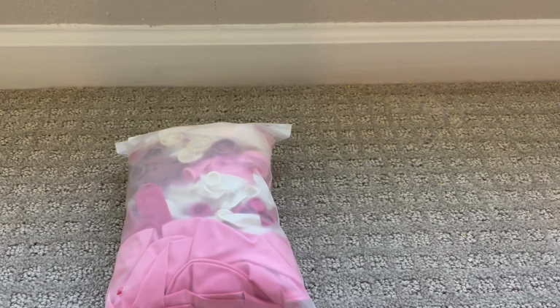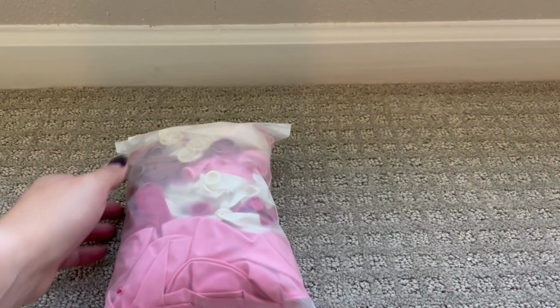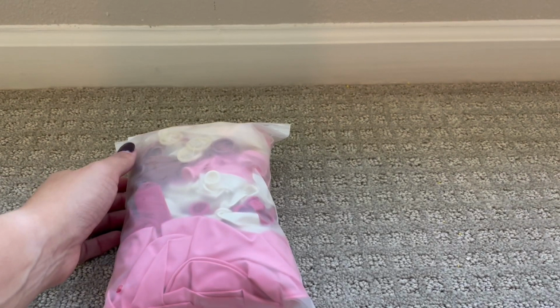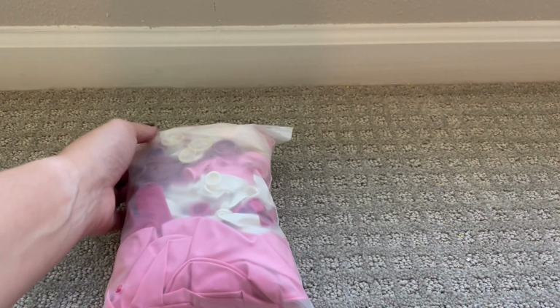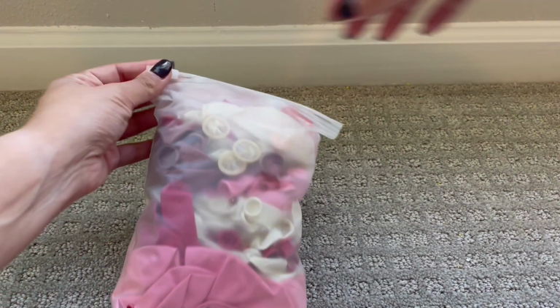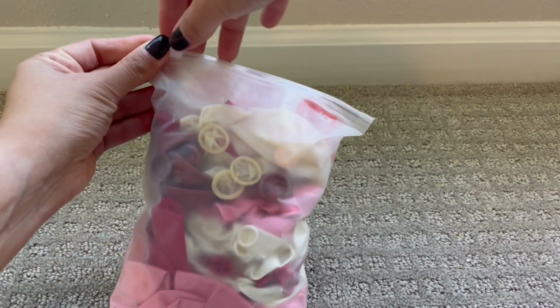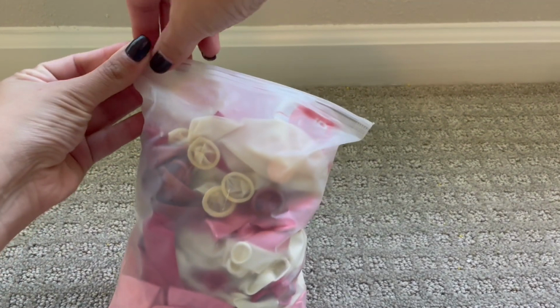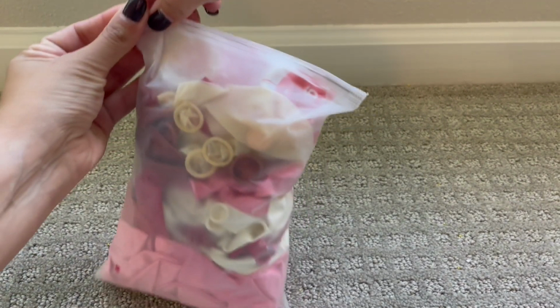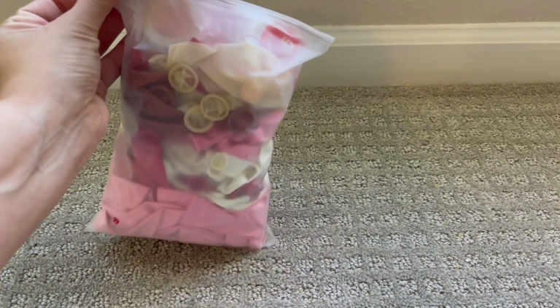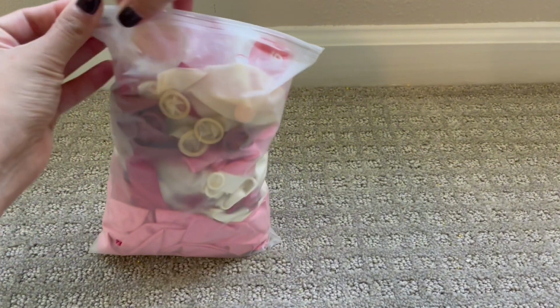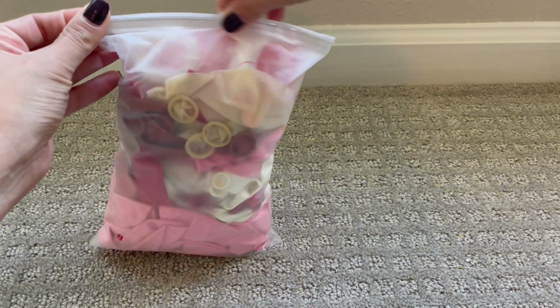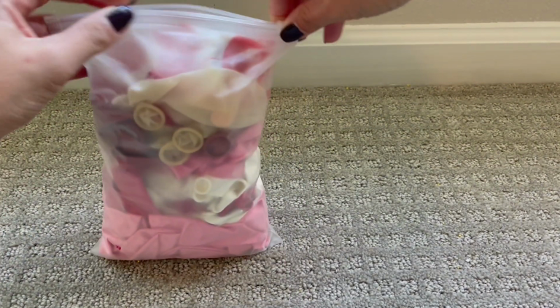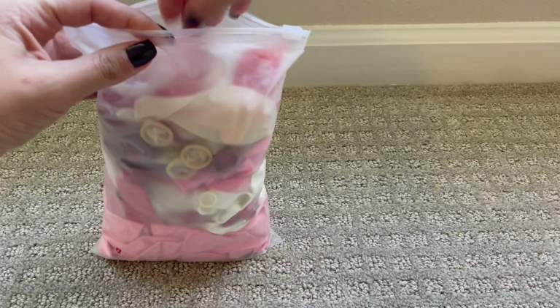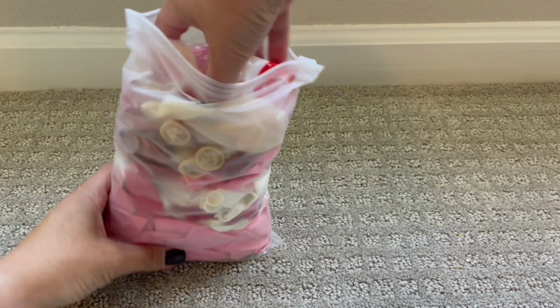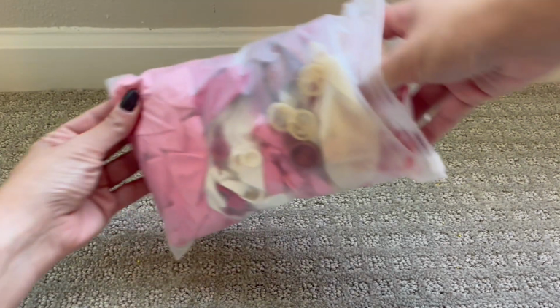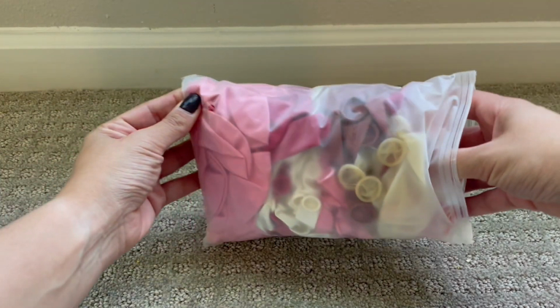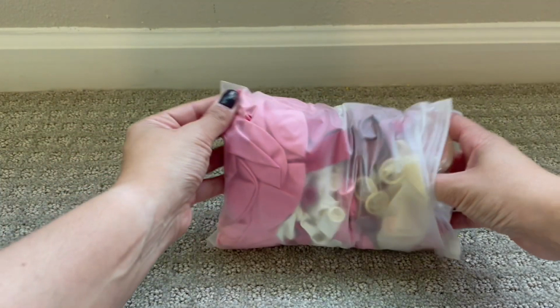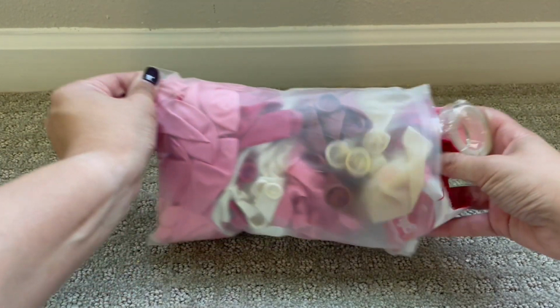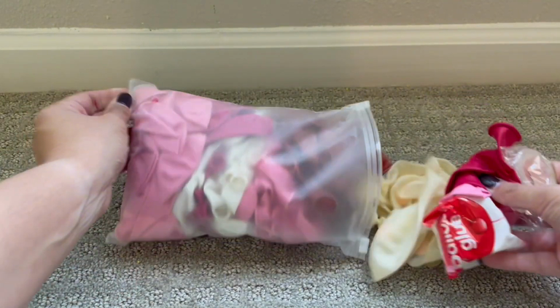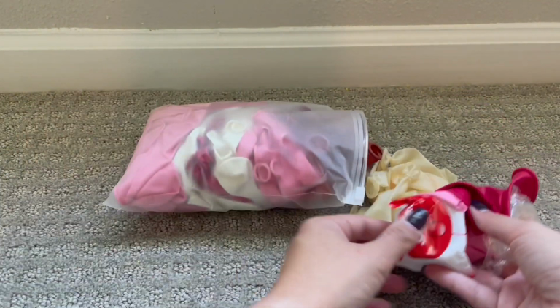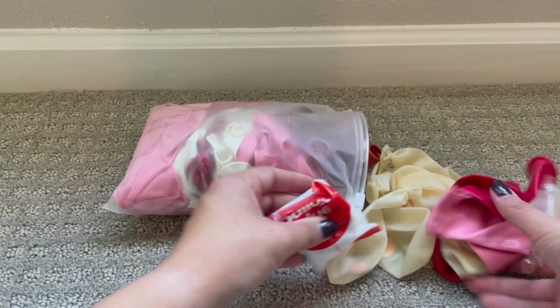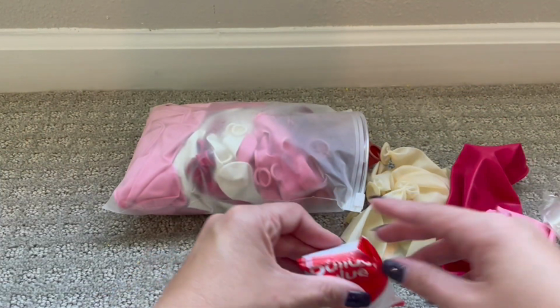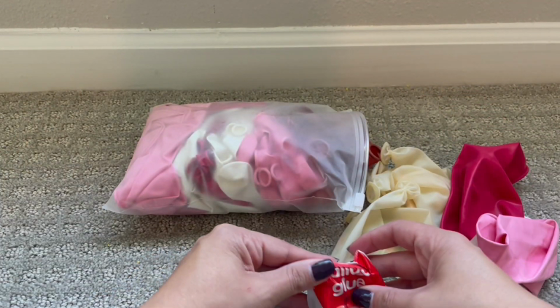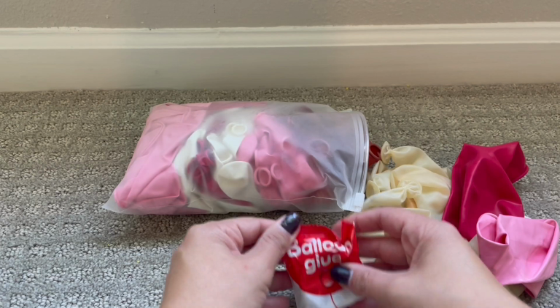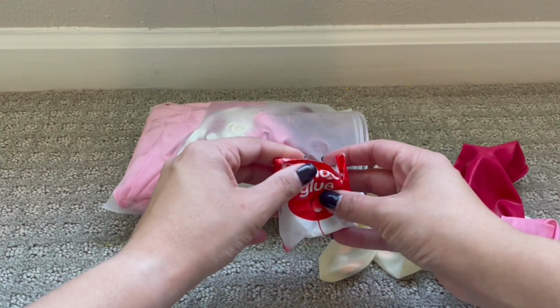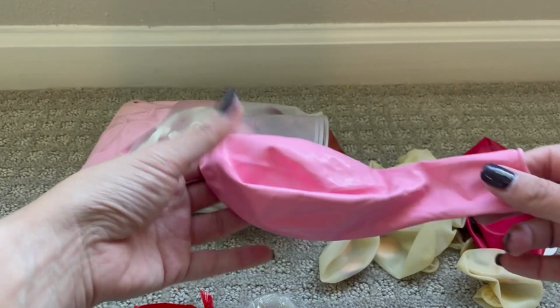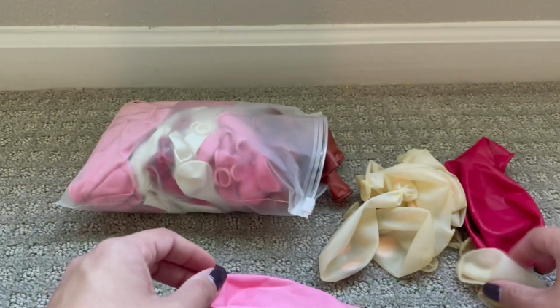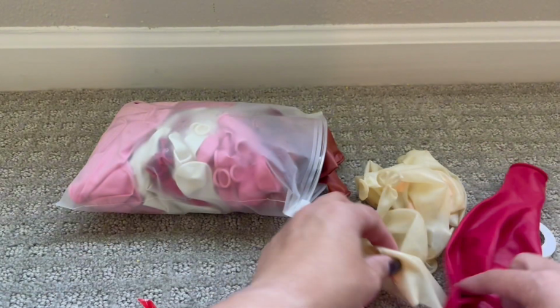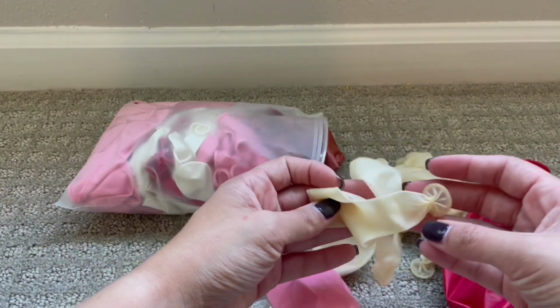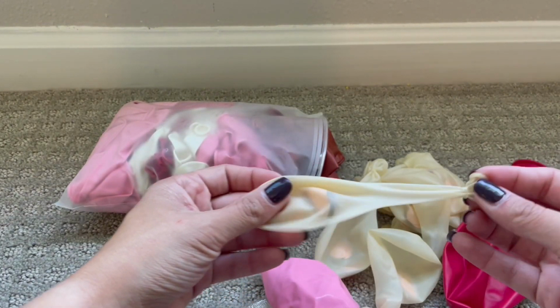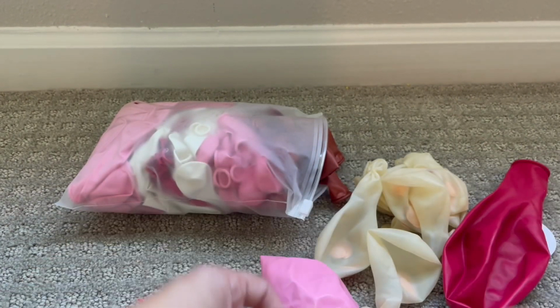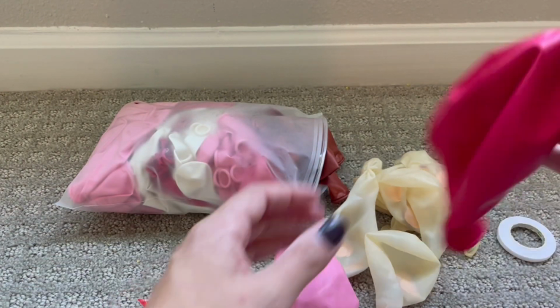I was sent this balloon arch making kit so let's check it out. This quality kit is fantastic — I owned a party rental company so I've made my fair share of balloon arches, and these balloons are quality.